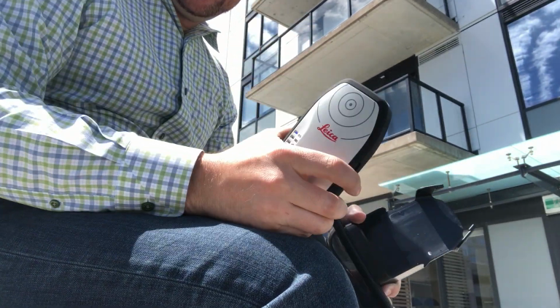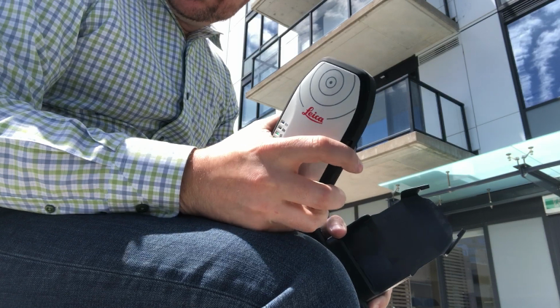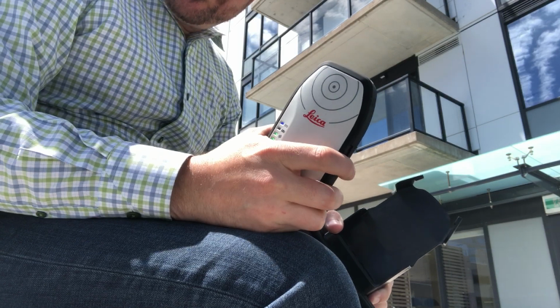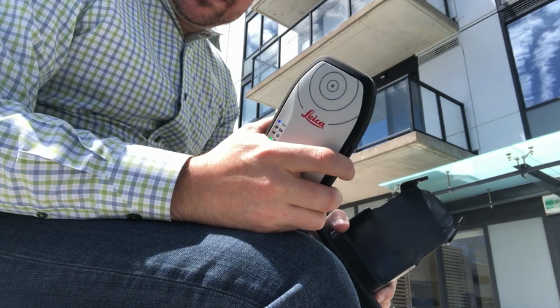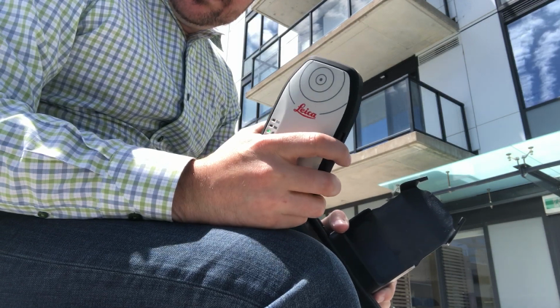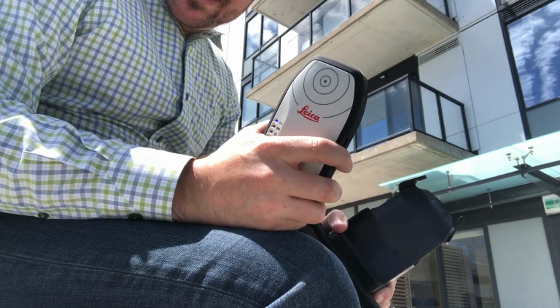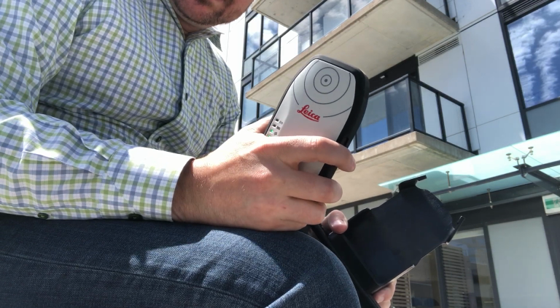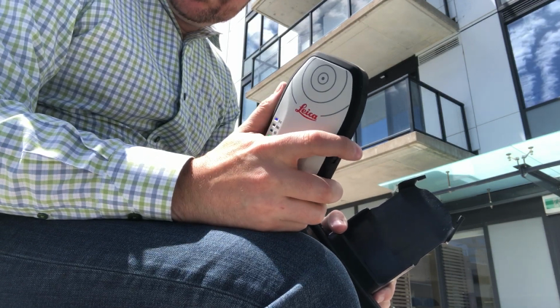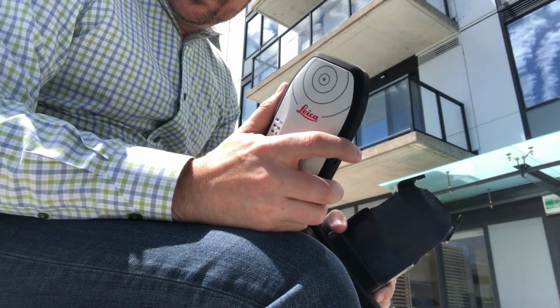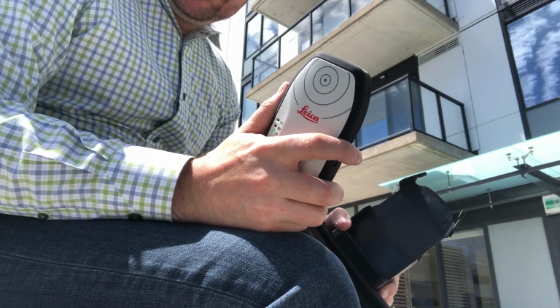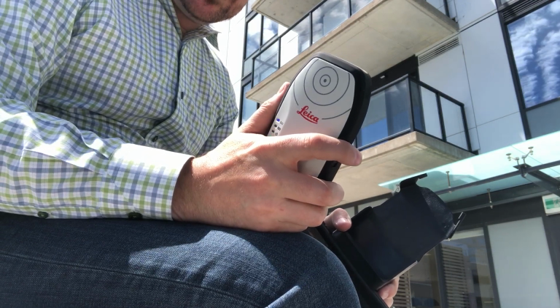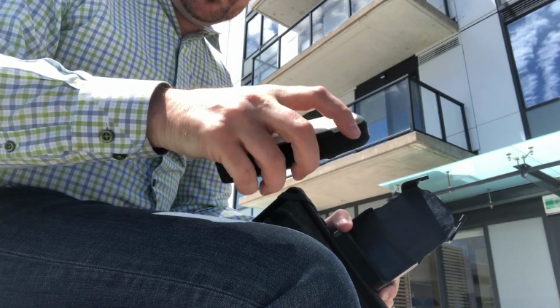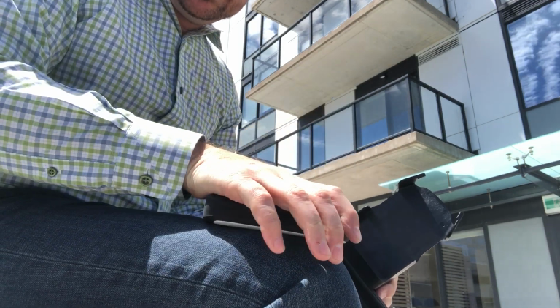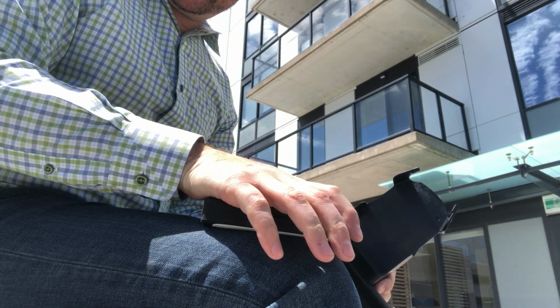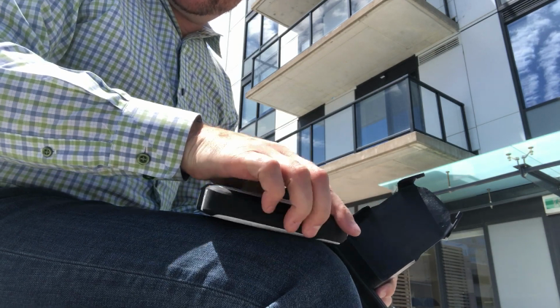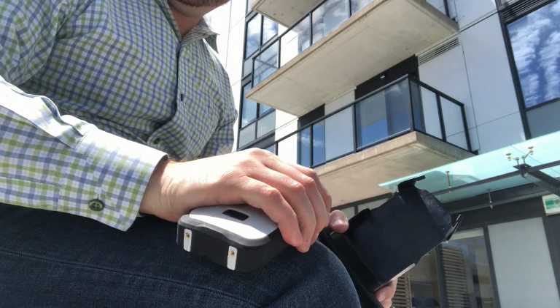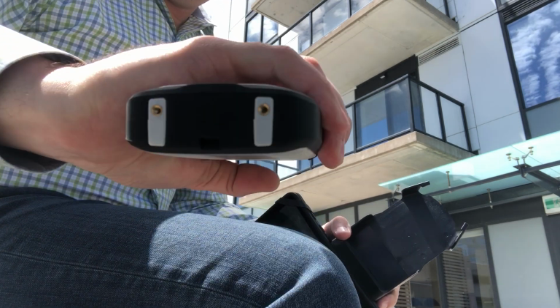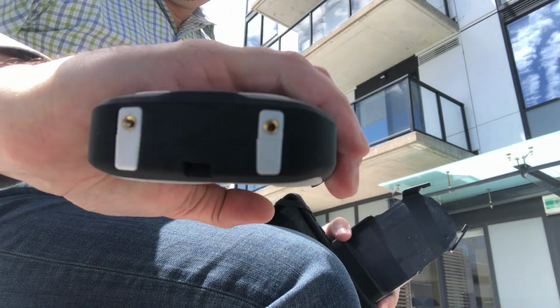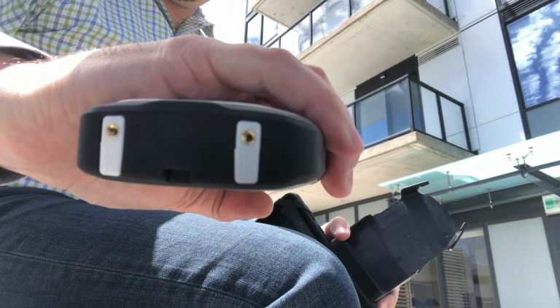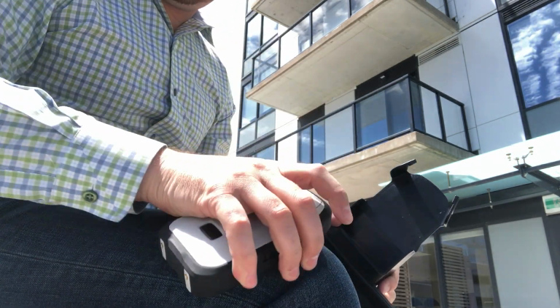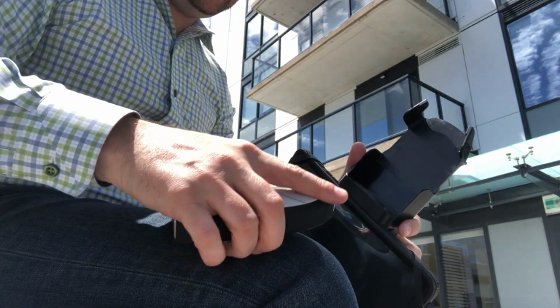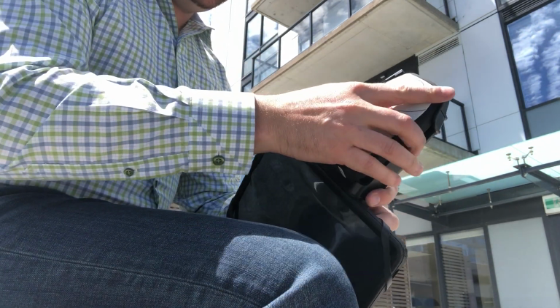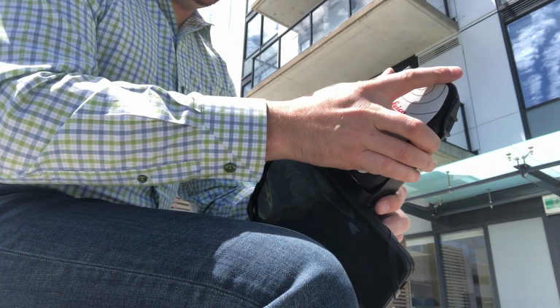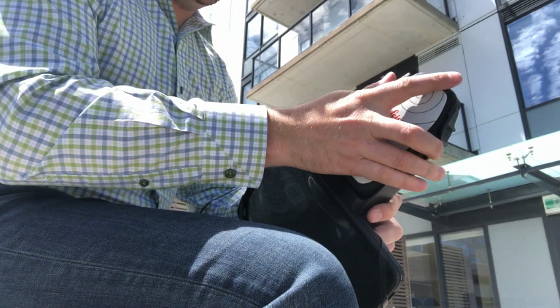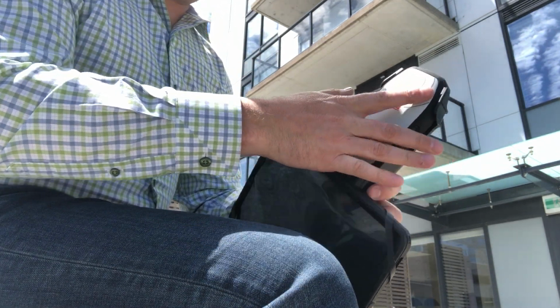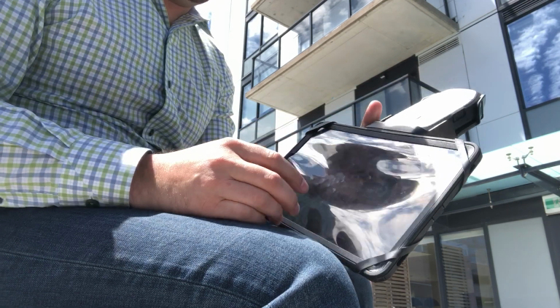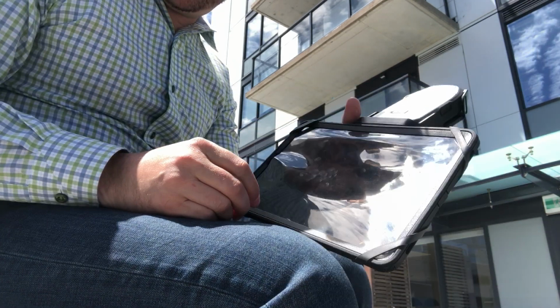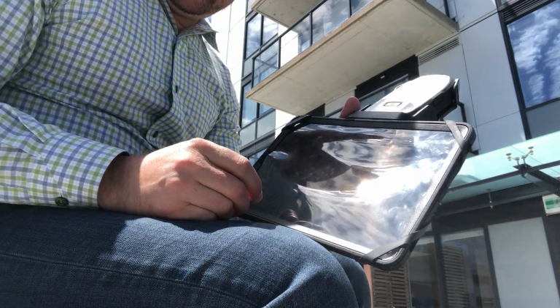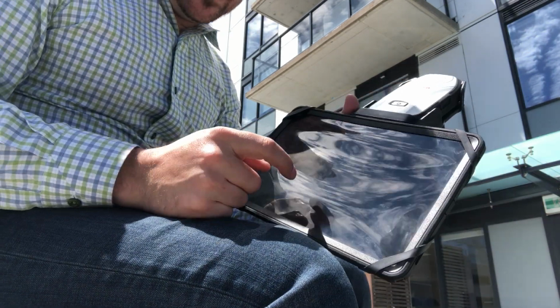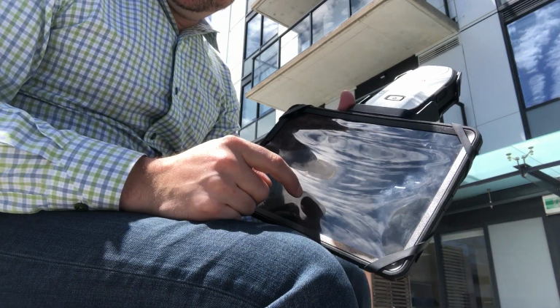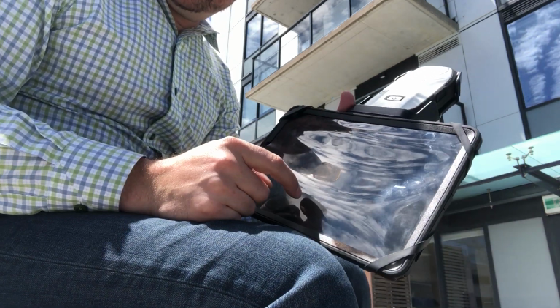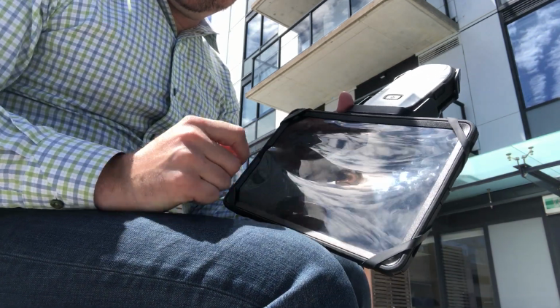The FlexReceiver is a compact GIS-grade satellite receiver that can be used to measure points by placing it on an object, mounting it on a pole, or inserting it into this handheld tray along with an Android tablet or cell phone.